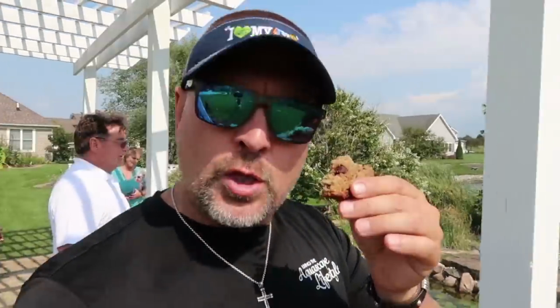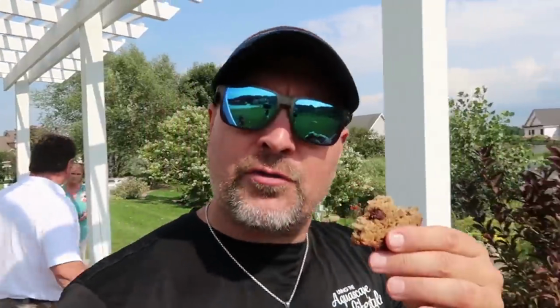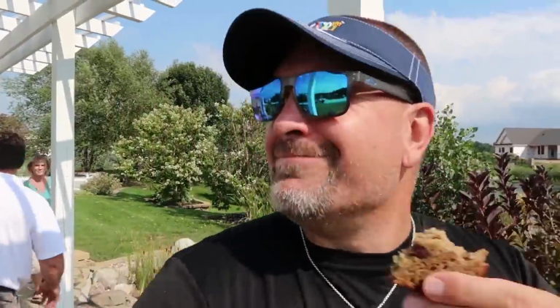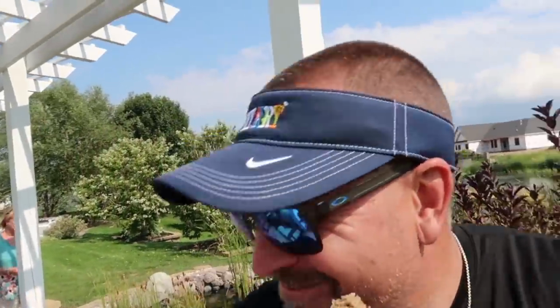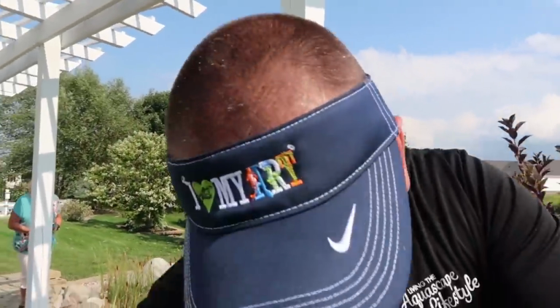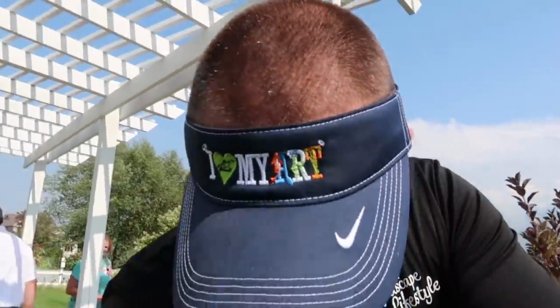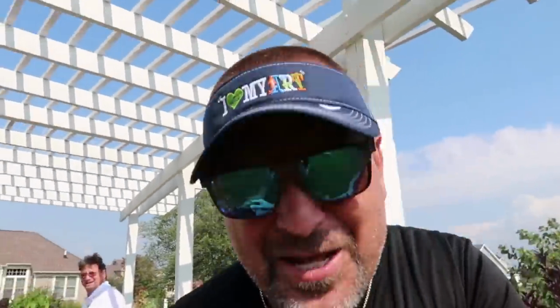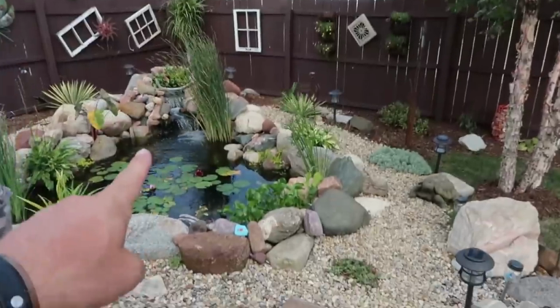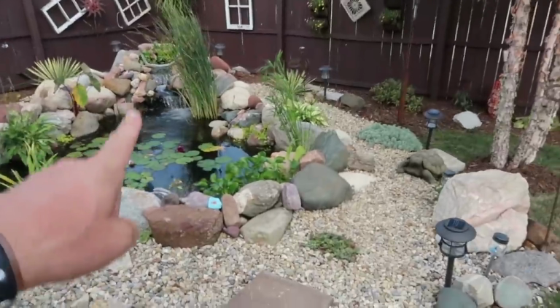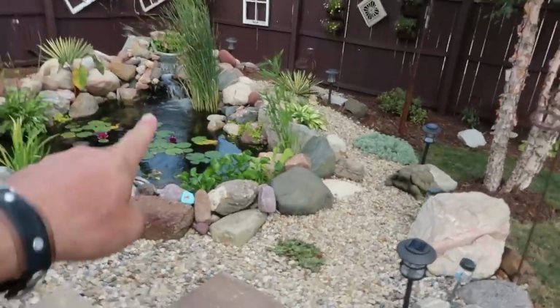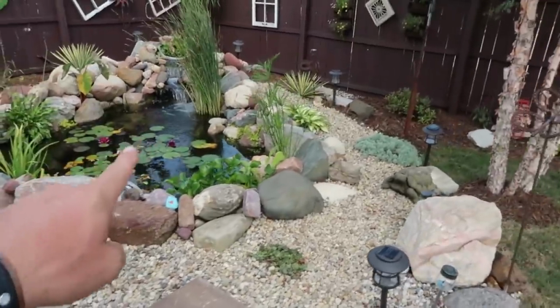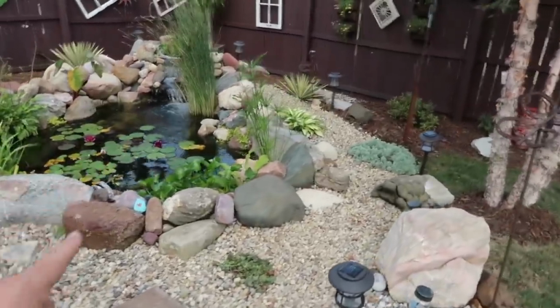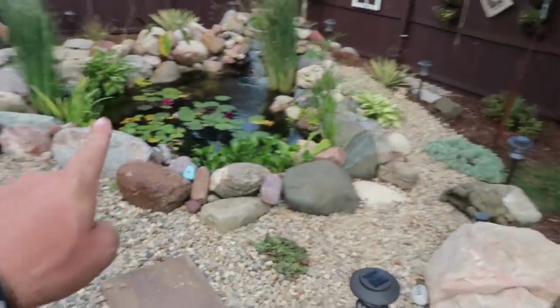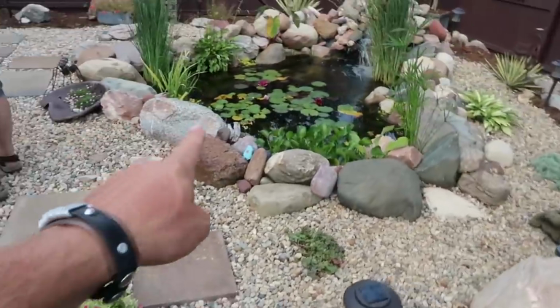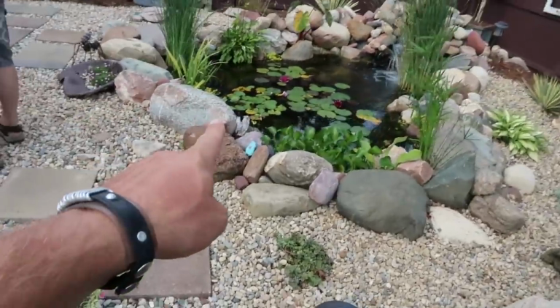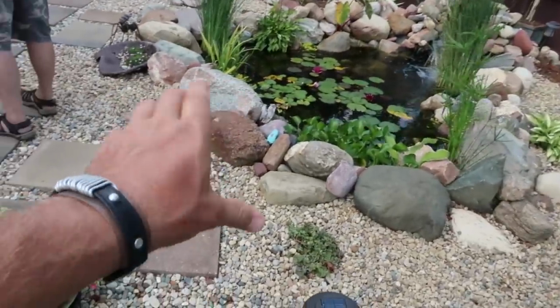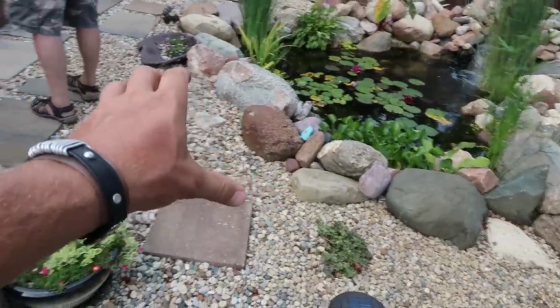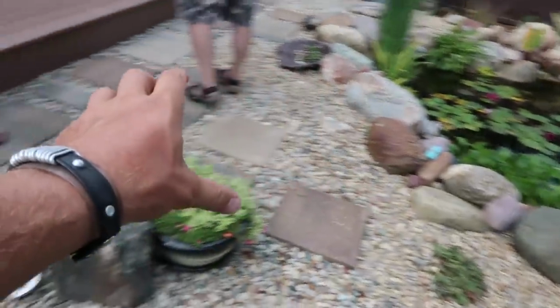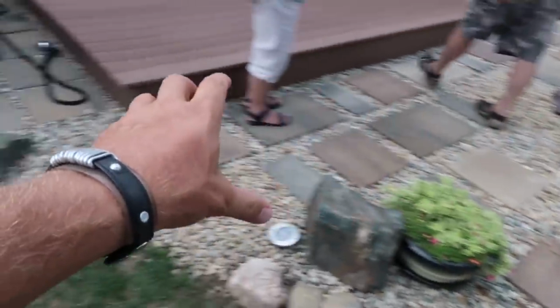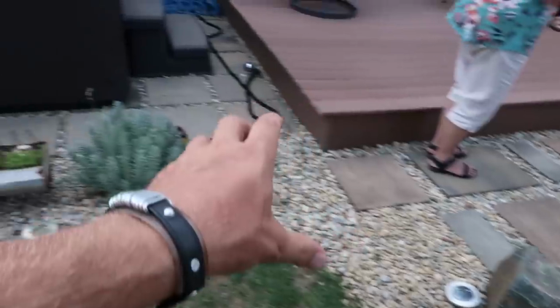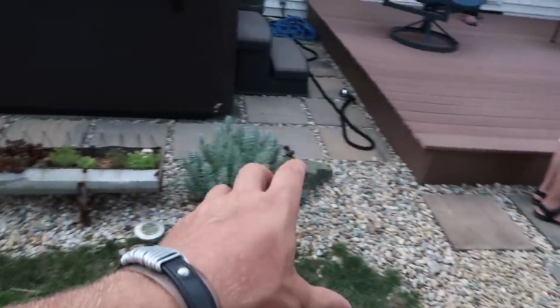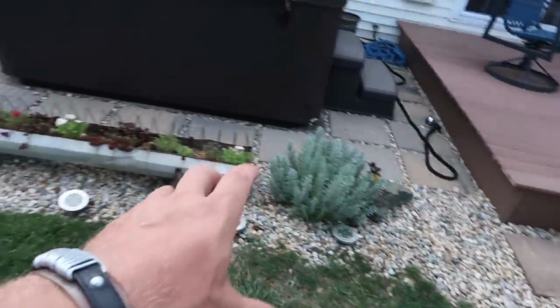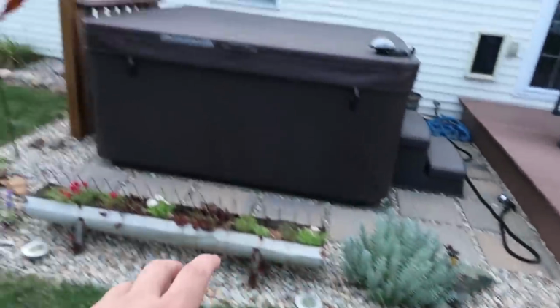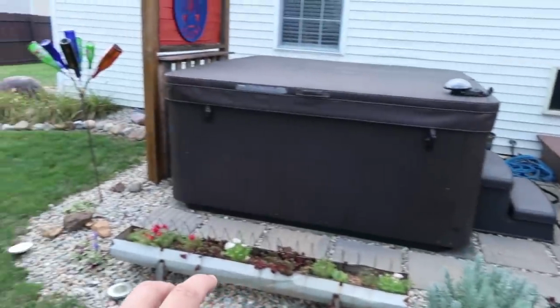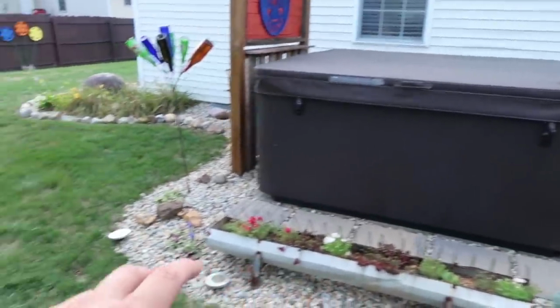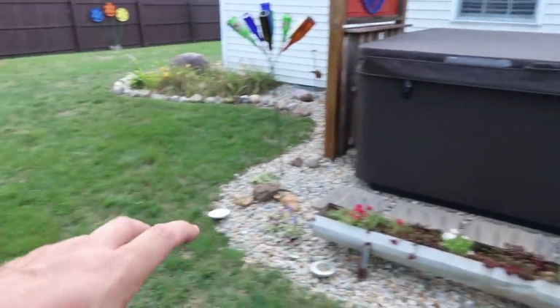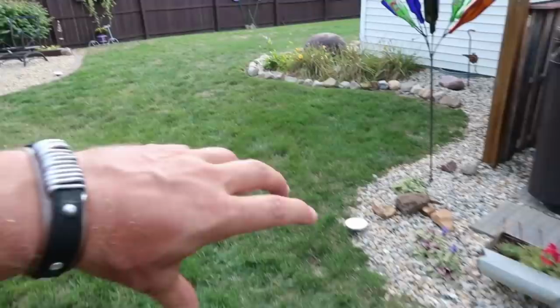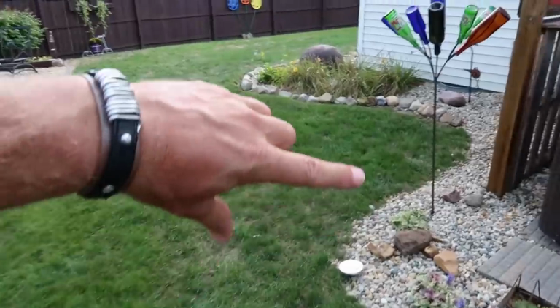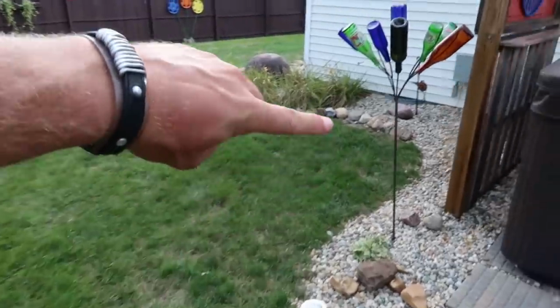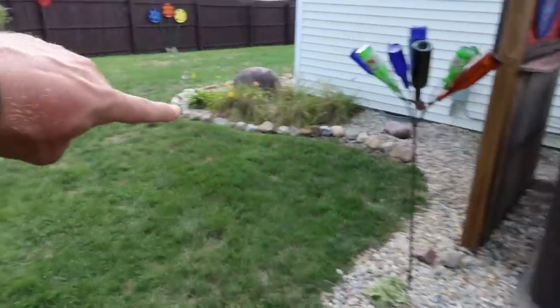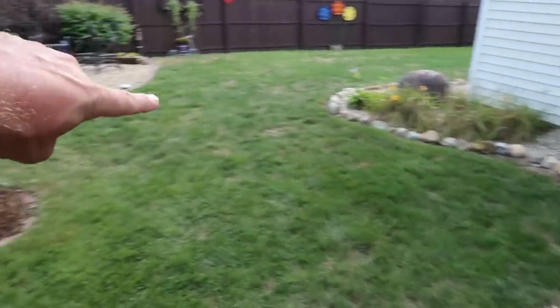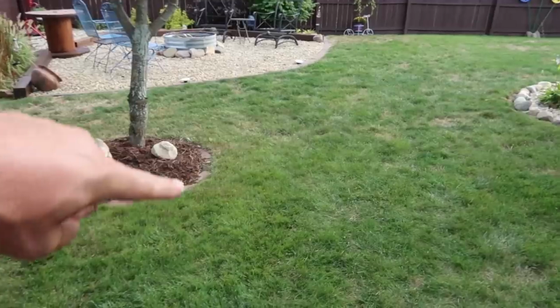100% this pond will get bigger, that rock will be pulled out, we'll put a stream in right along here, right along that awesome hot tub, and coming down into a pond right here. Can you picture it?